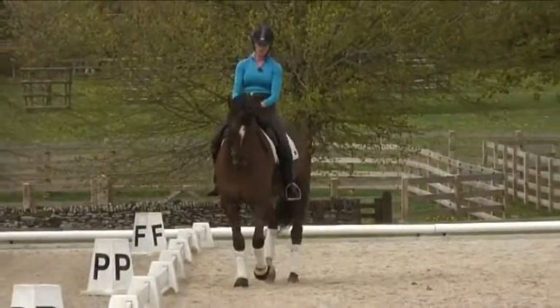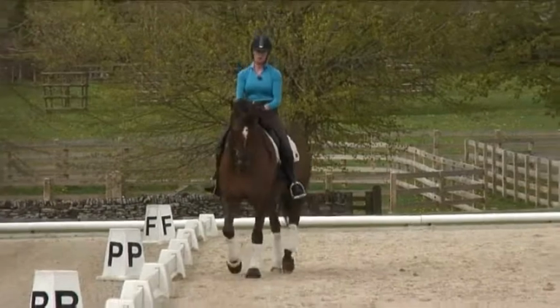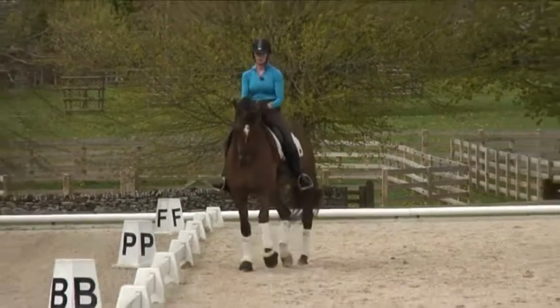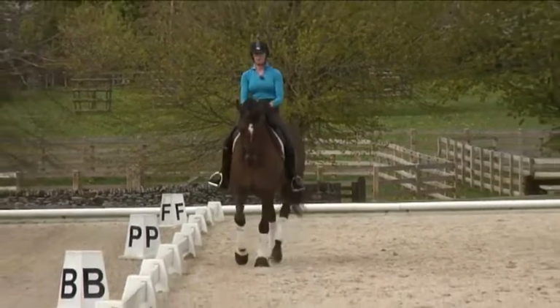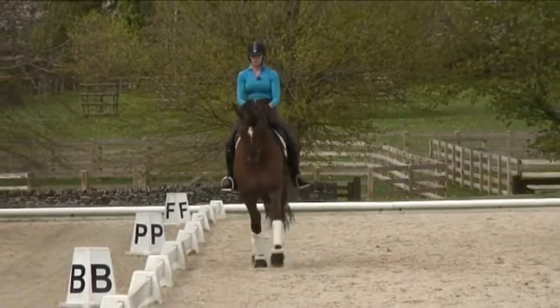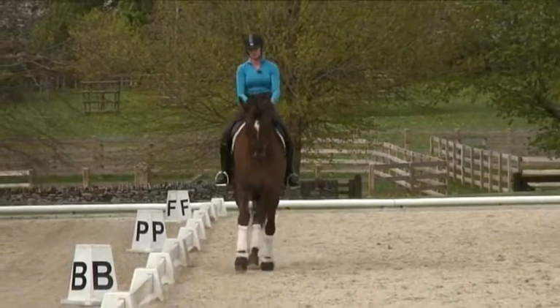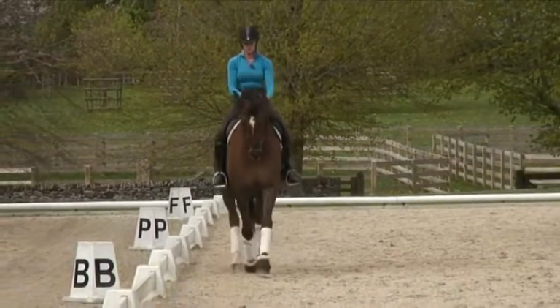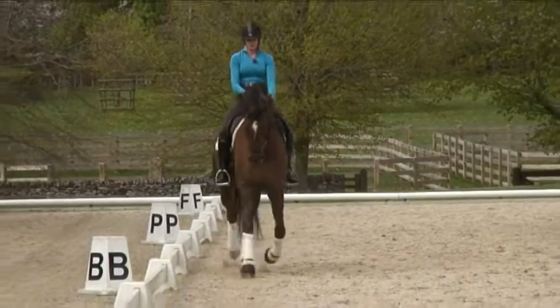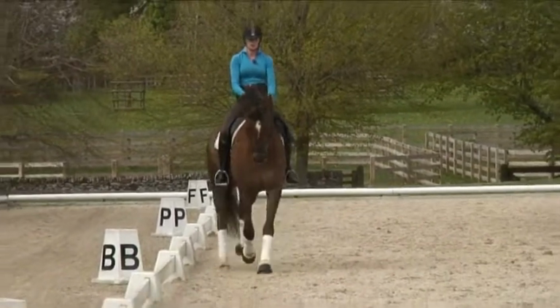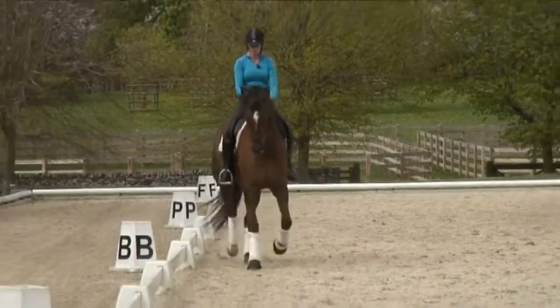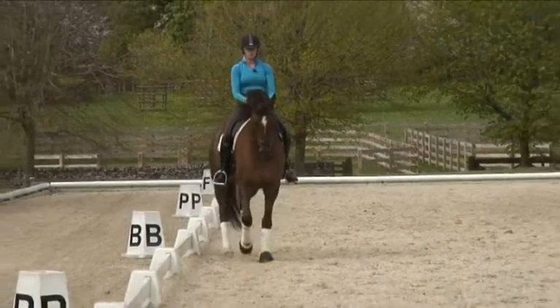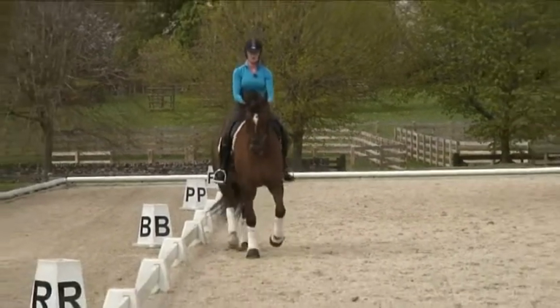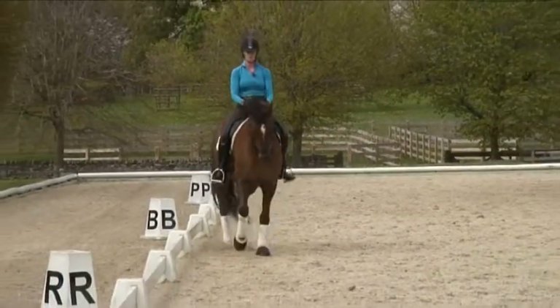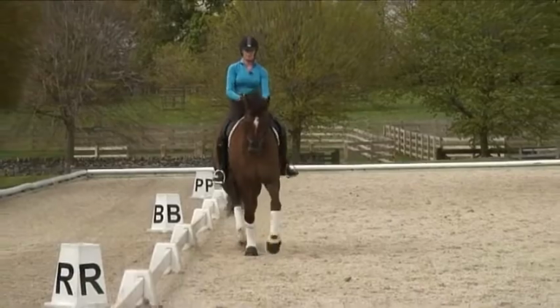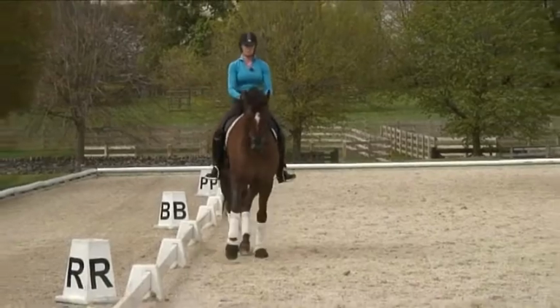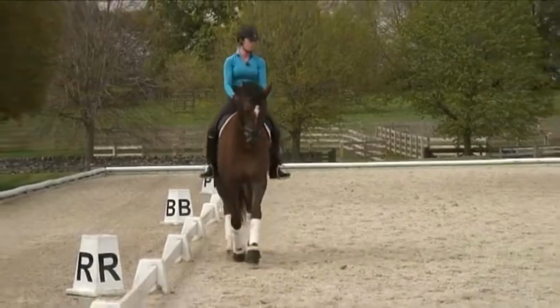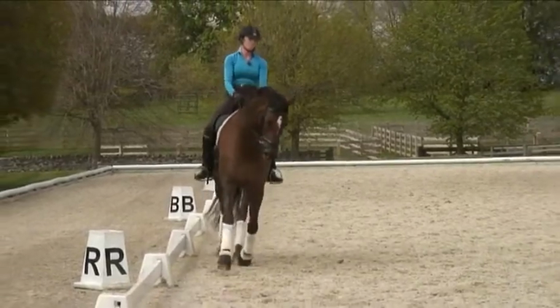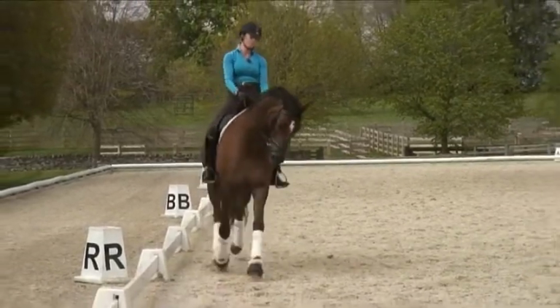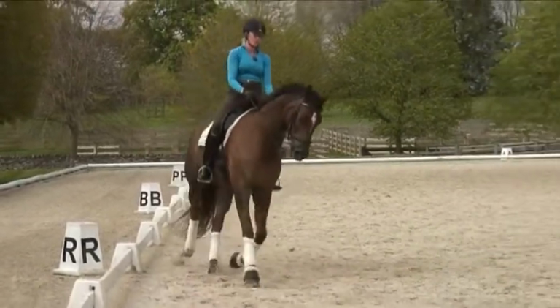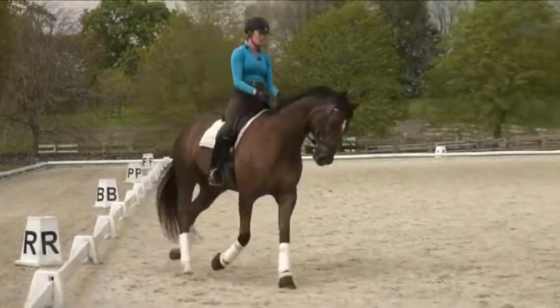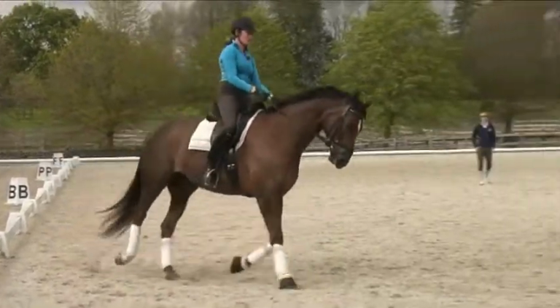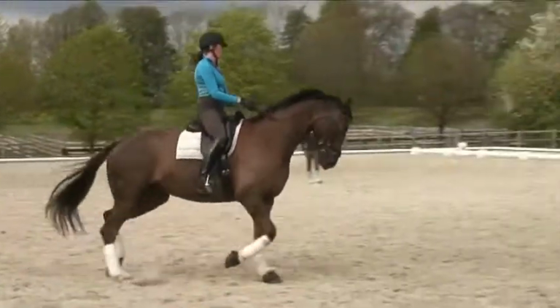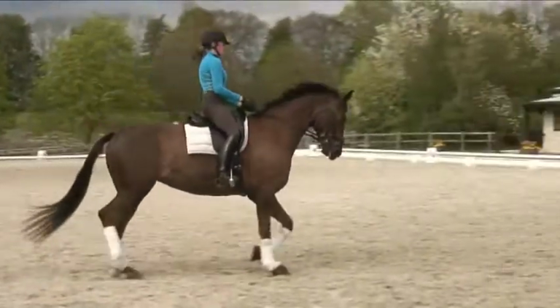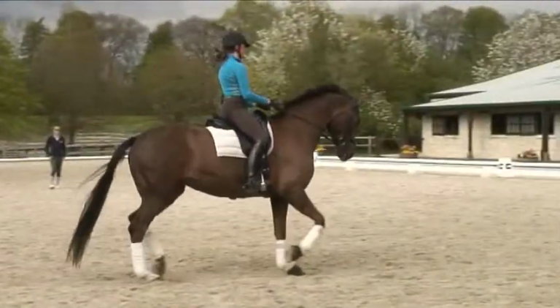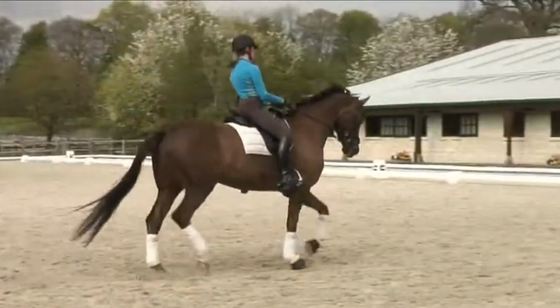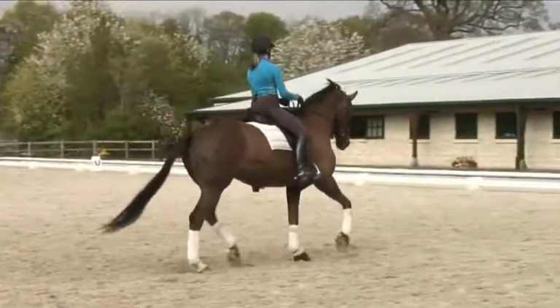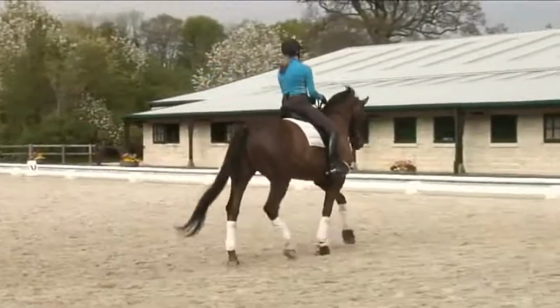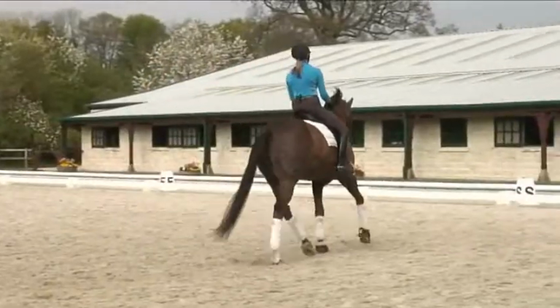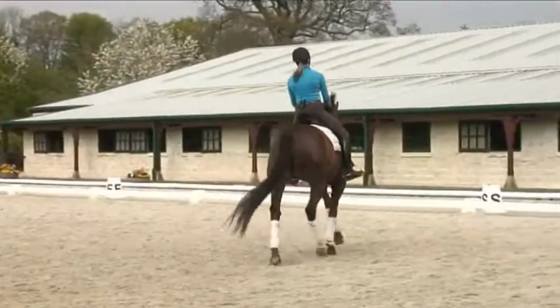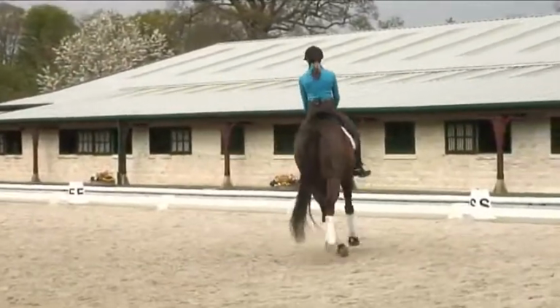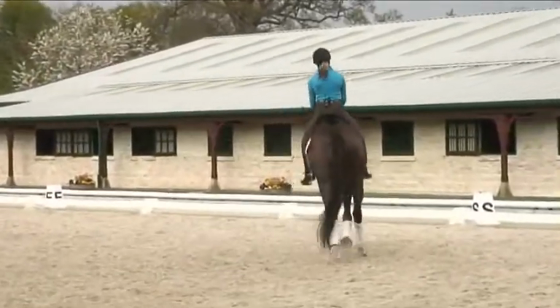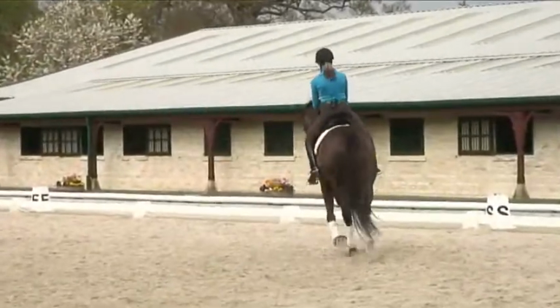That's good, and sit tall. Very good. And then diagonal, change the rein, and then through the whole system on the other side — shoulder in, small circle, Trava.